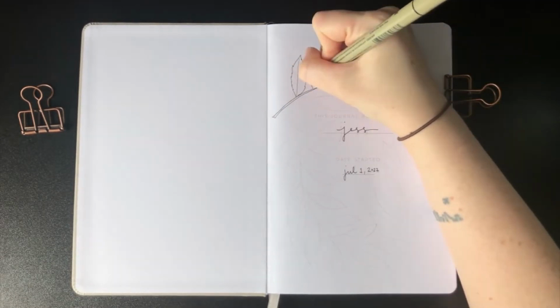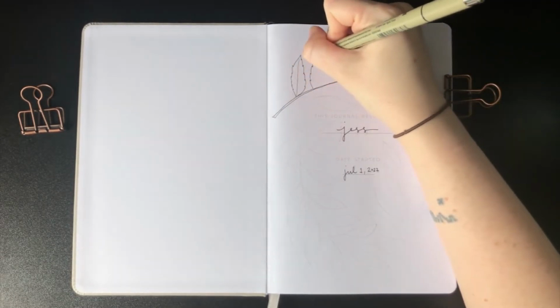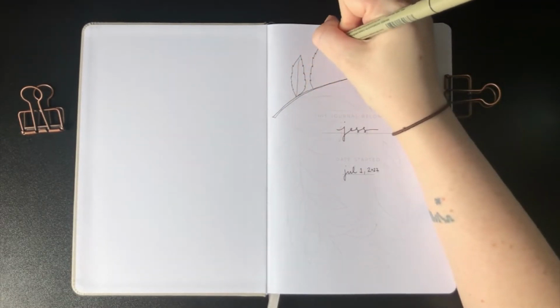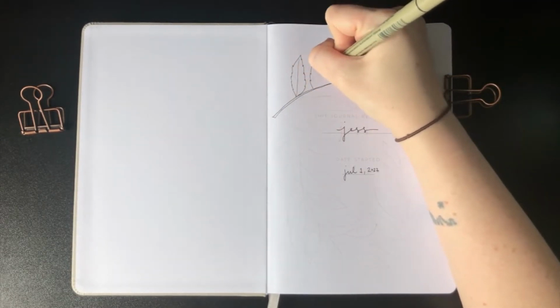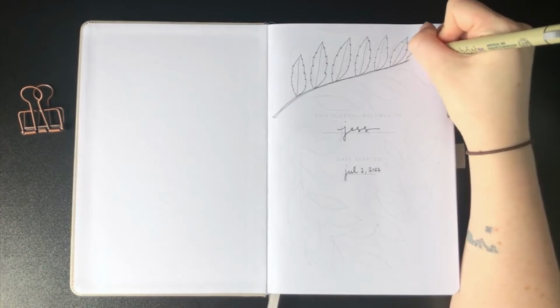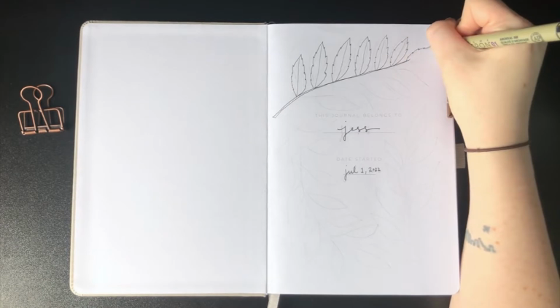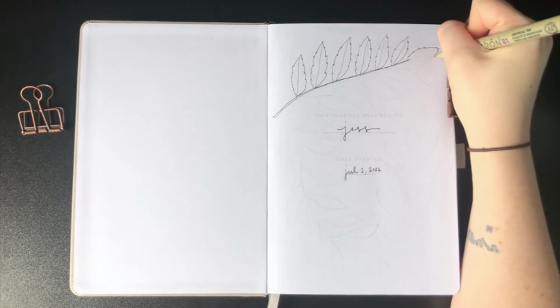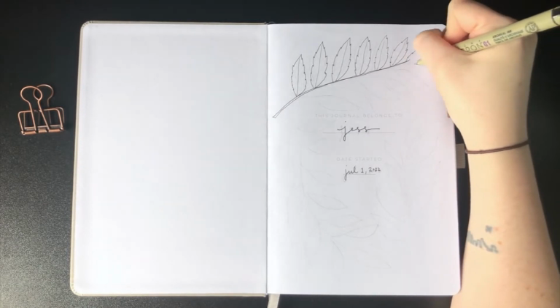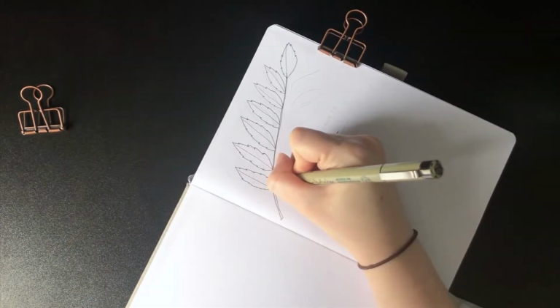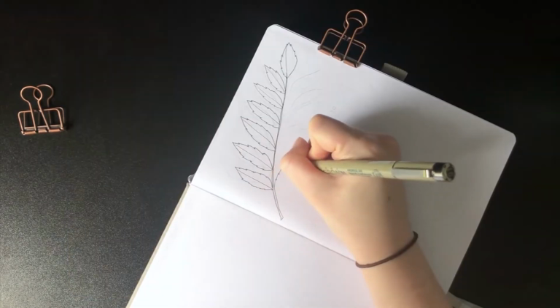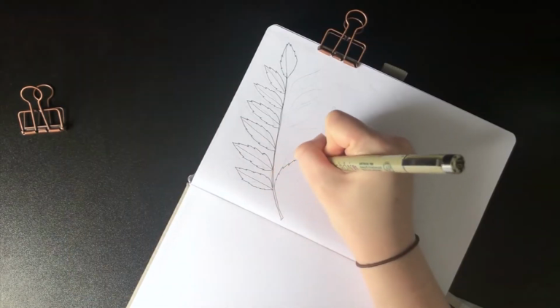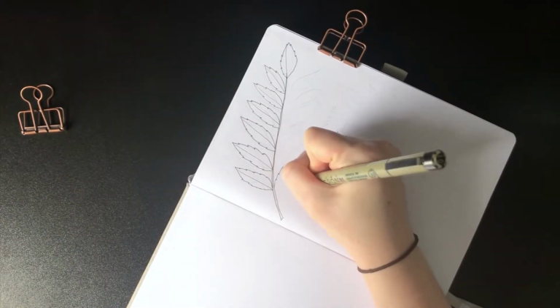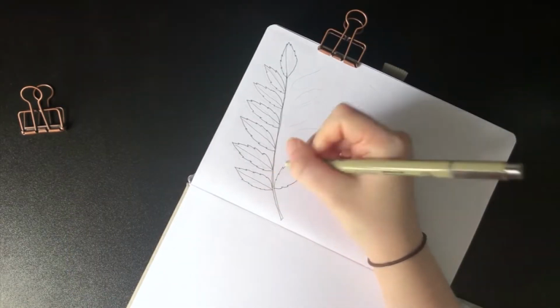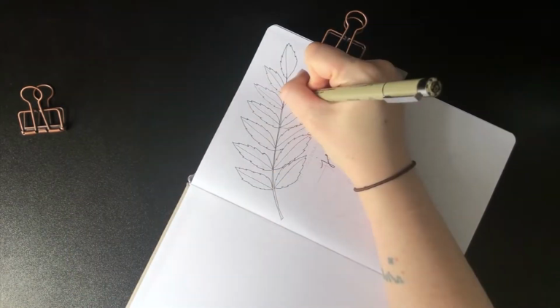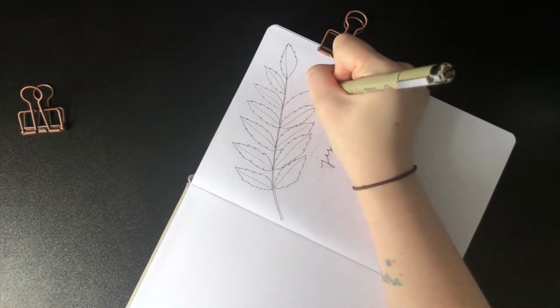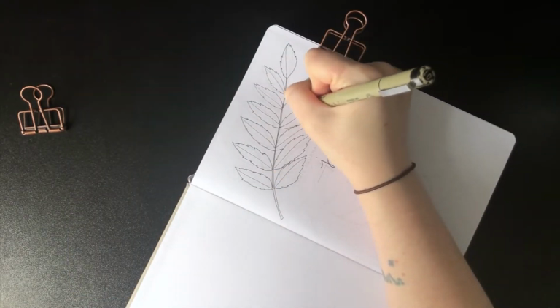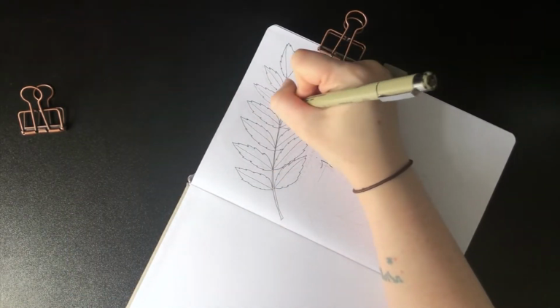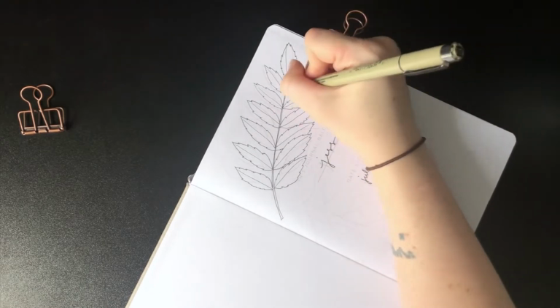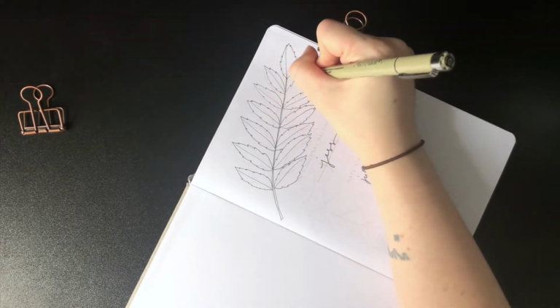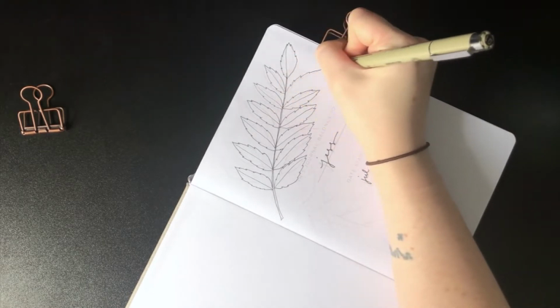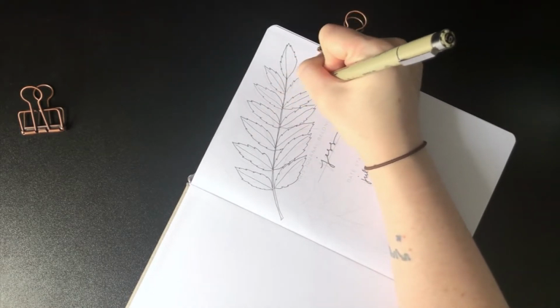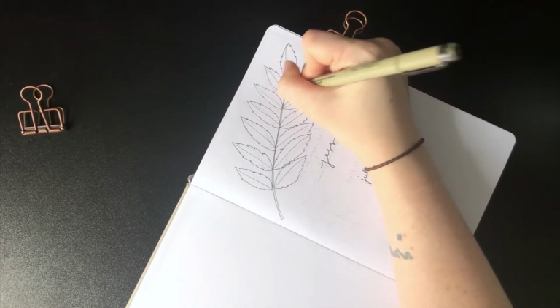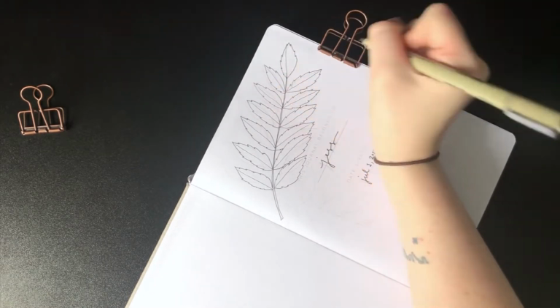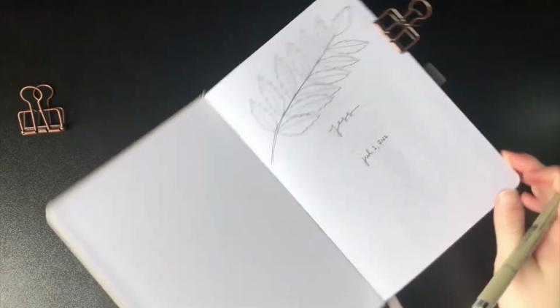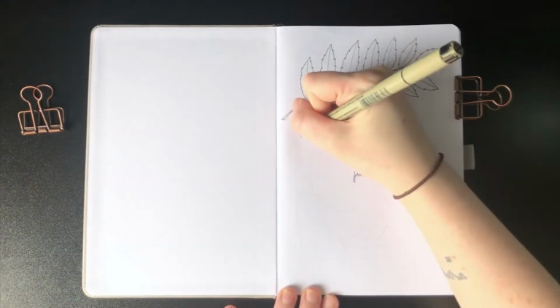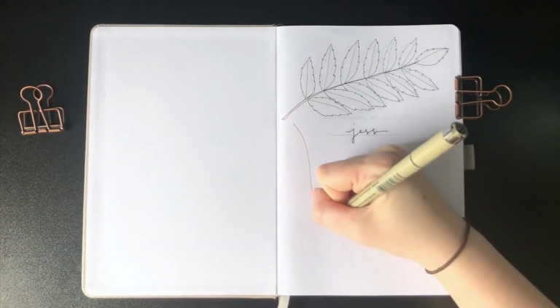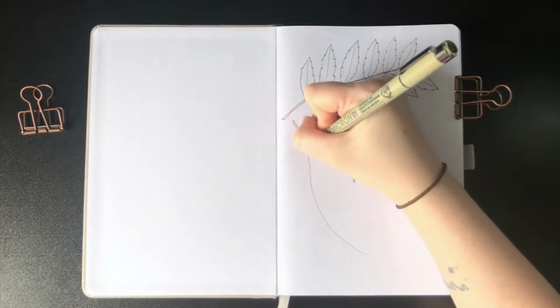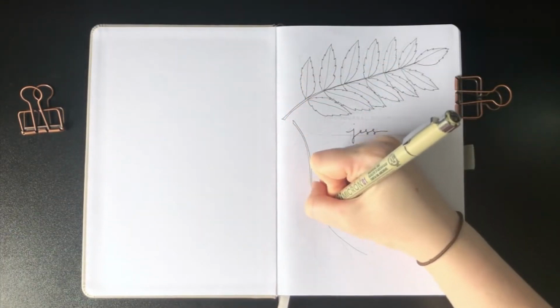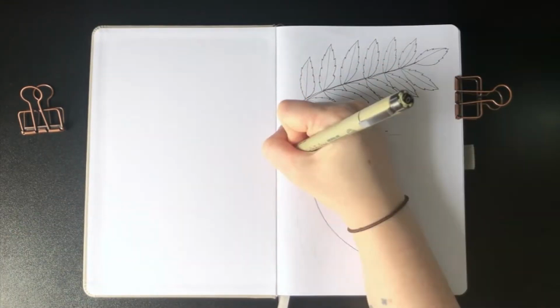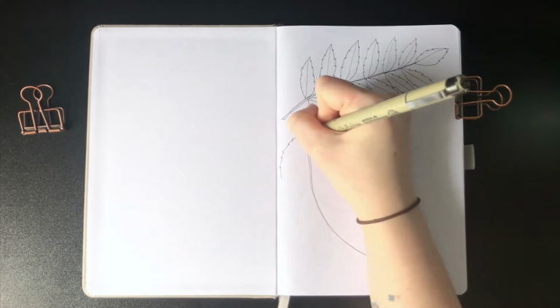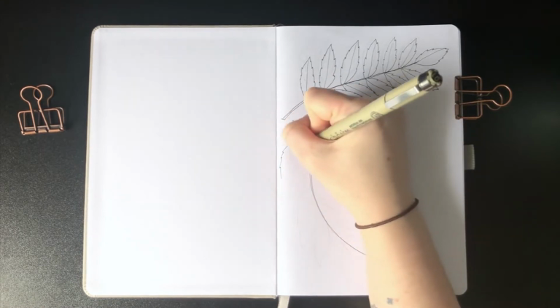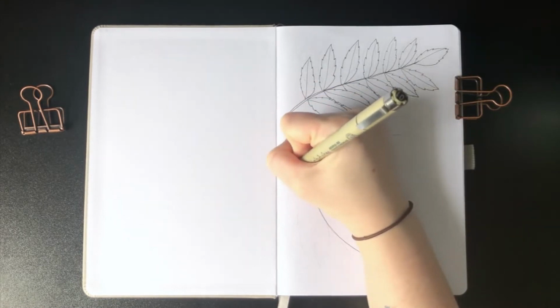This time I am in the gray faux leather with the golden embossed sloth, and I think it's super adorable. We're starting our spread on the nameplate page, and I'm just drawing a group of rowan leaves.